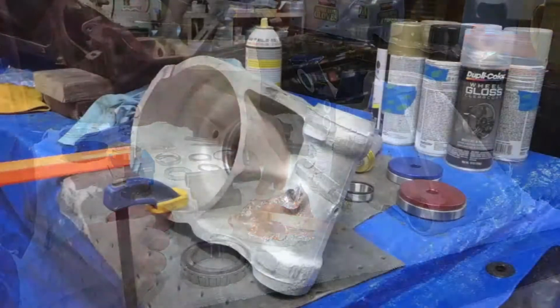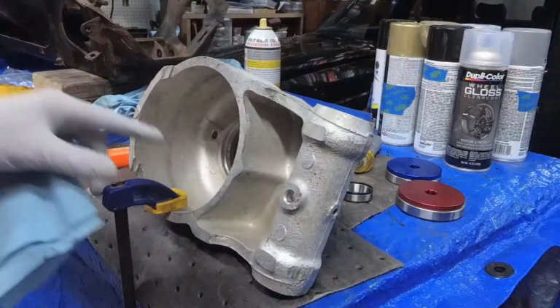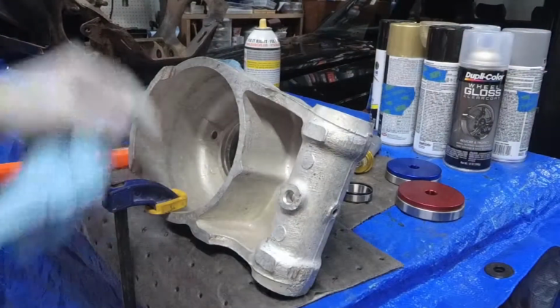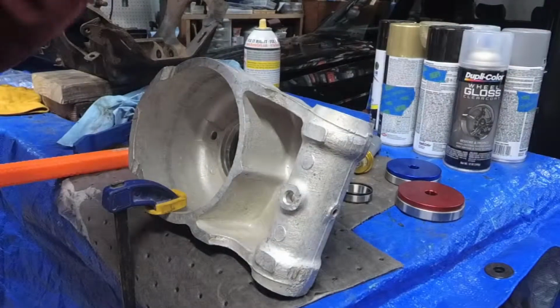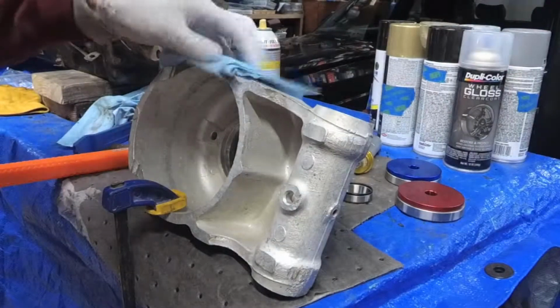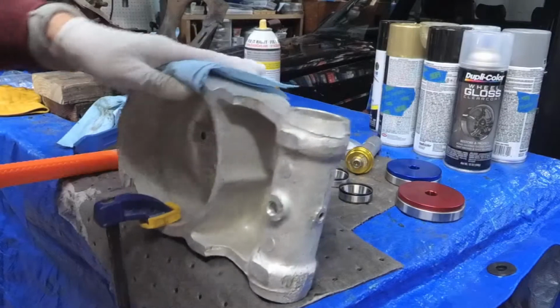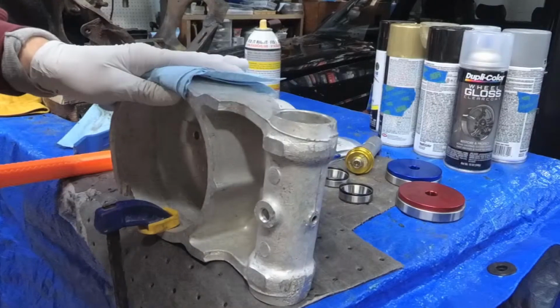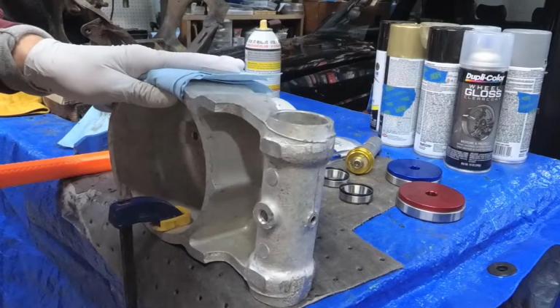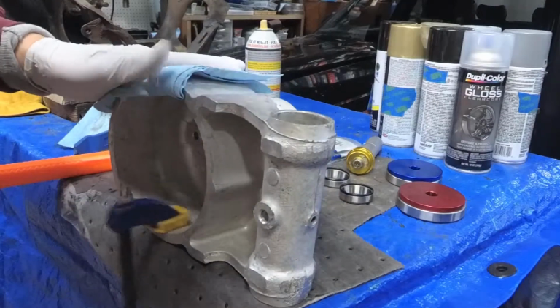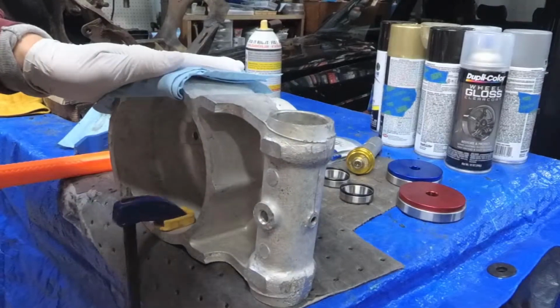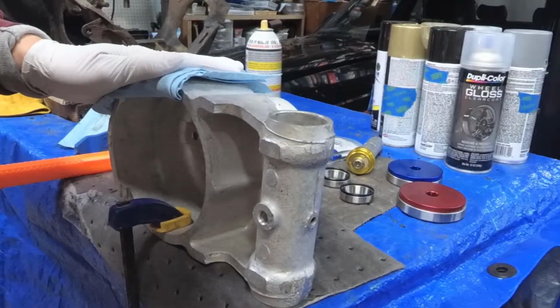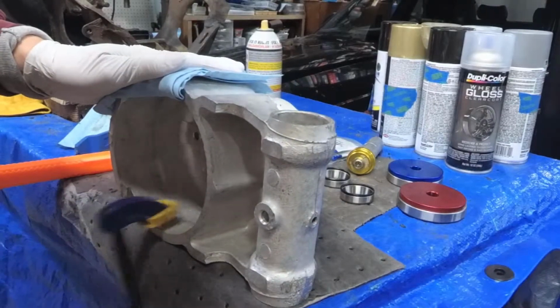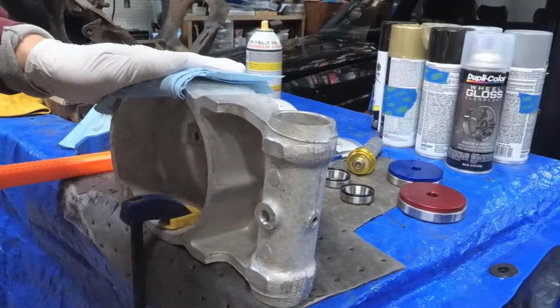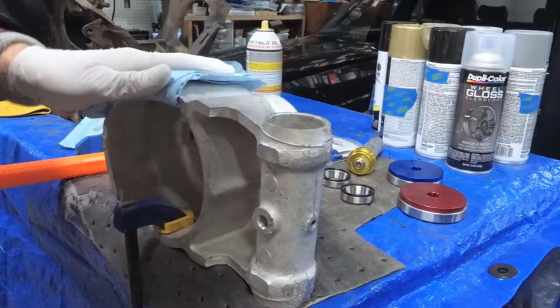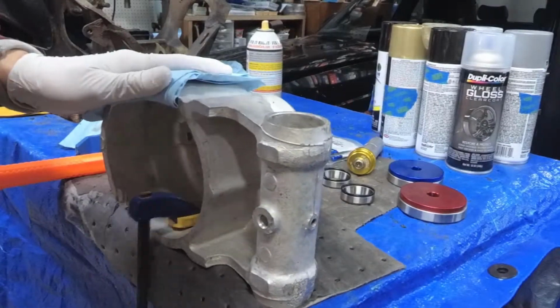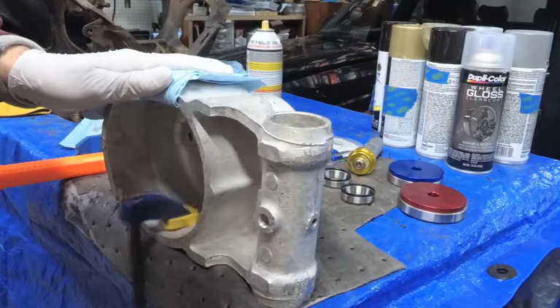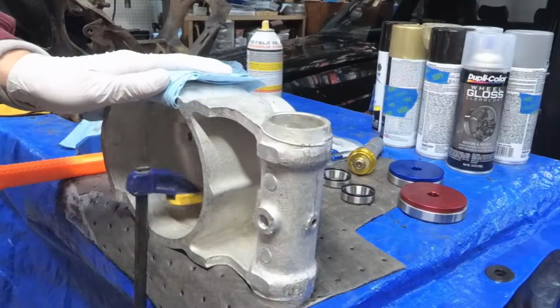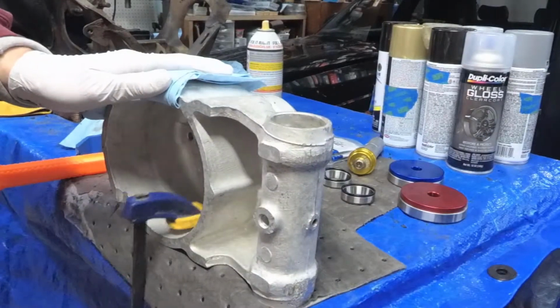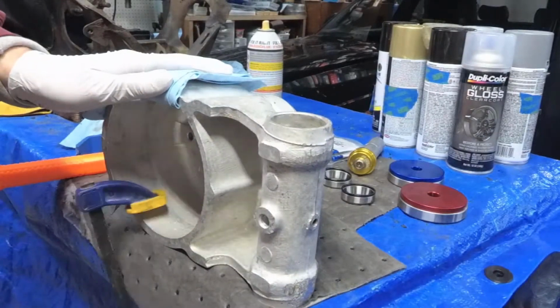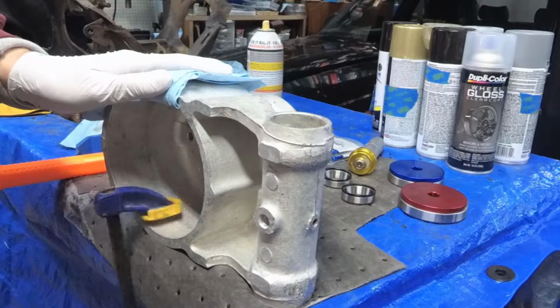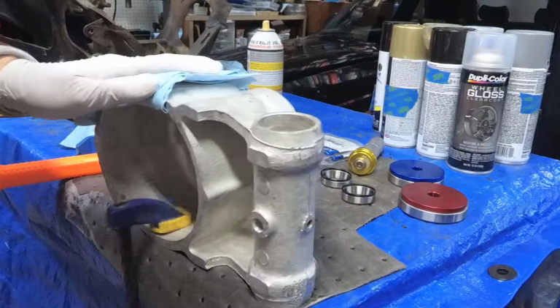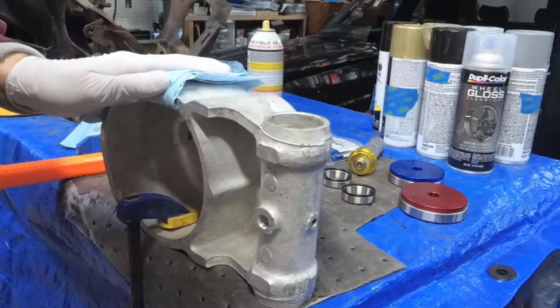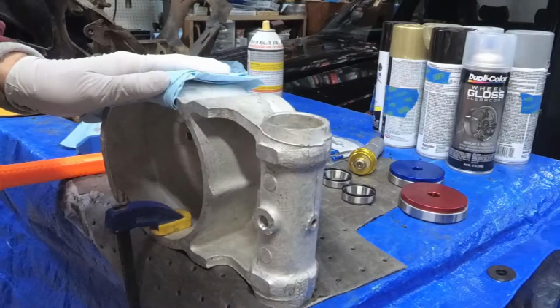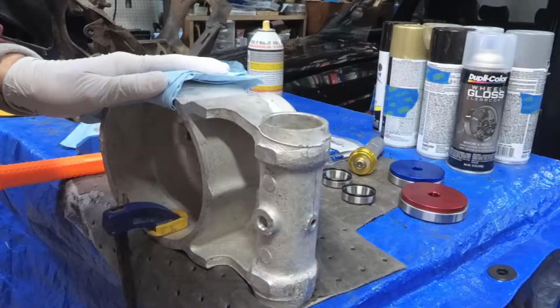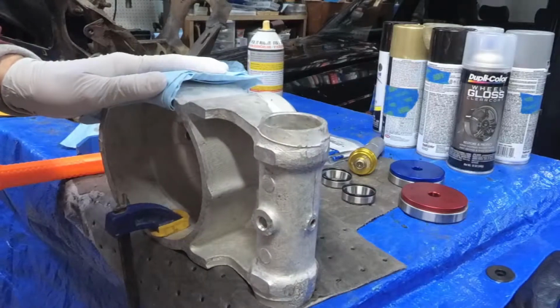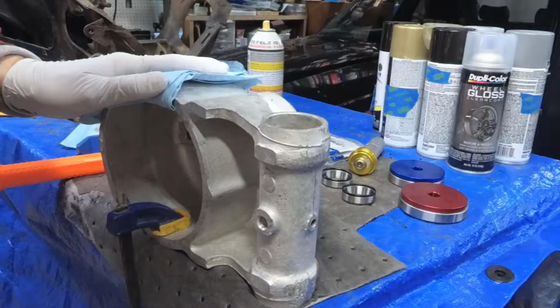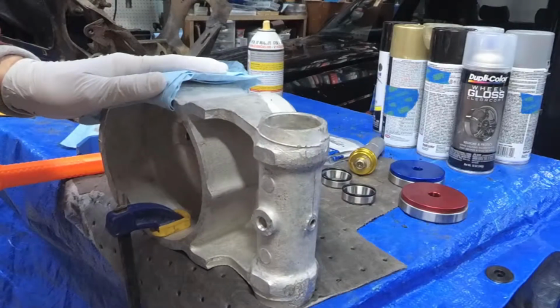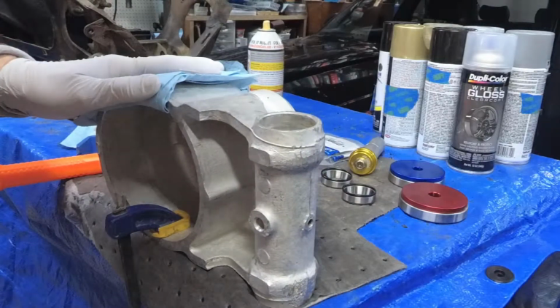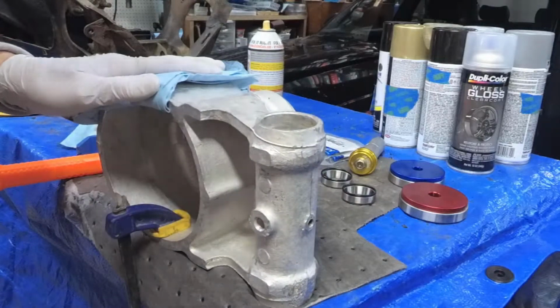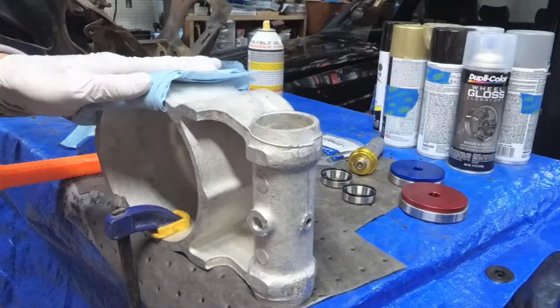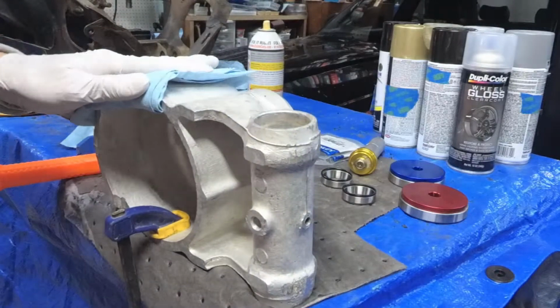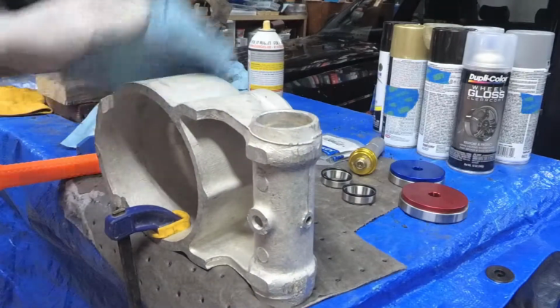Alright, we're back and this is out of the oven. It's about 180 degrees, a little on the warm side. Let's get these pressed in while it's still hot.